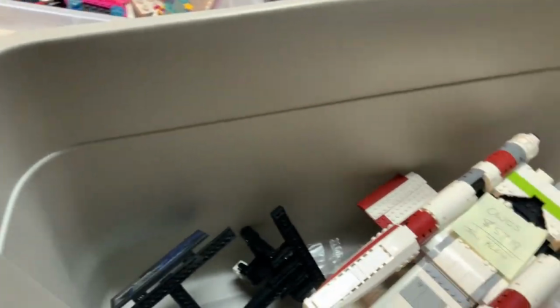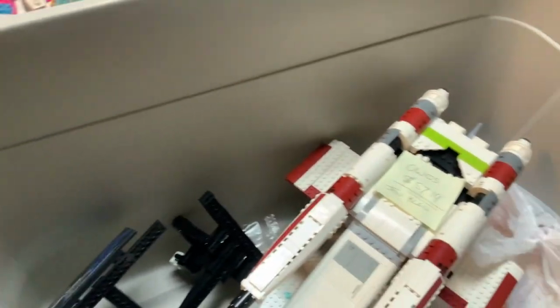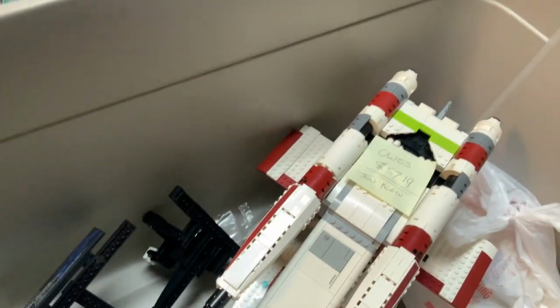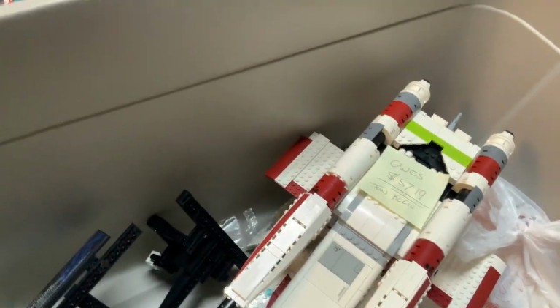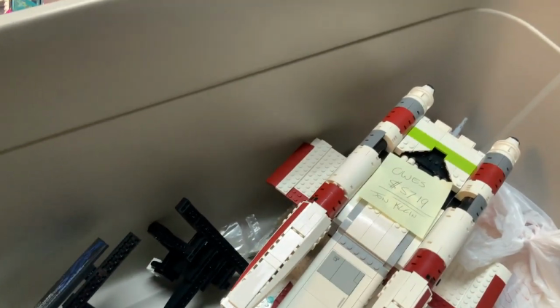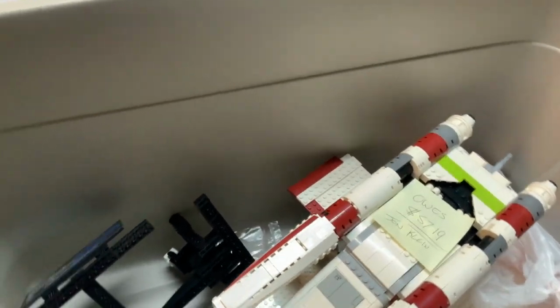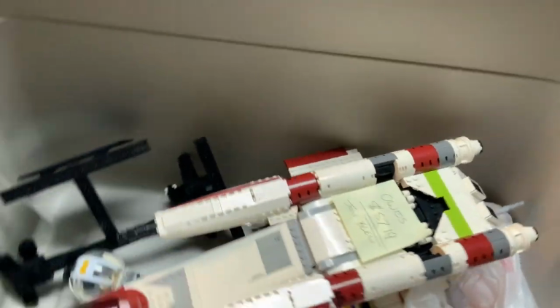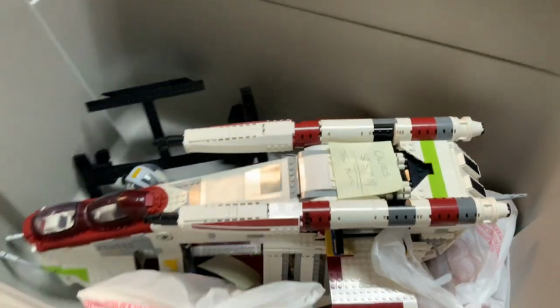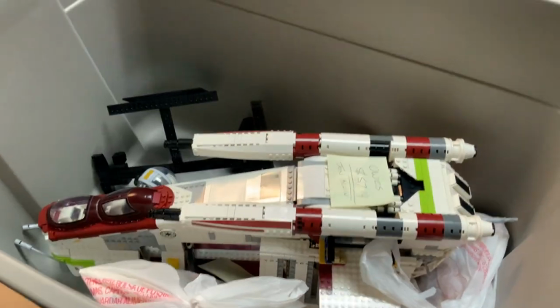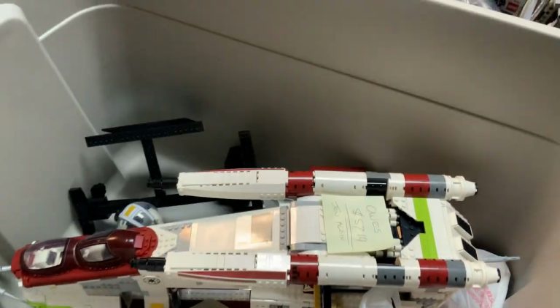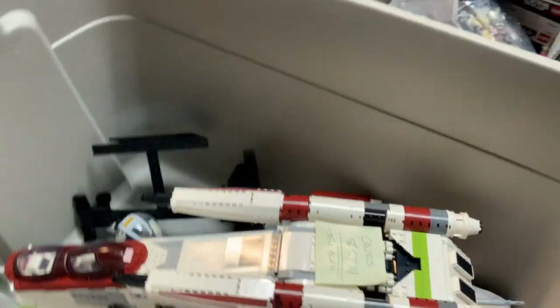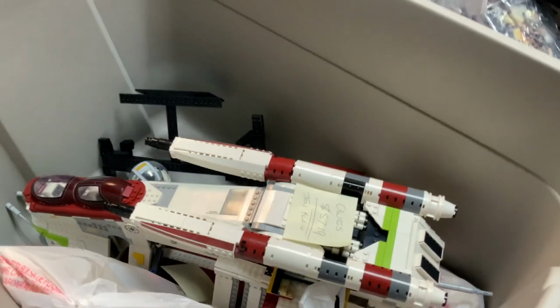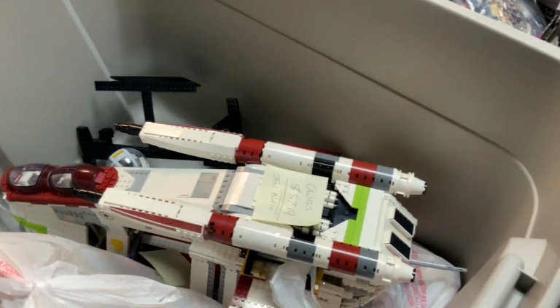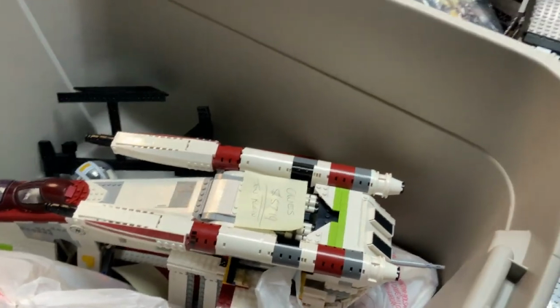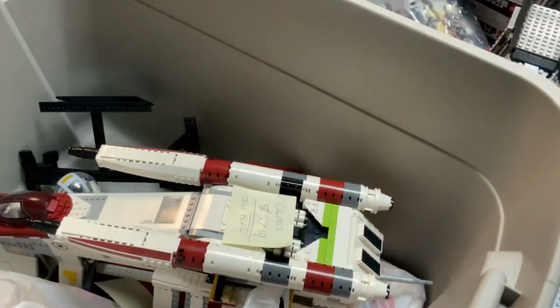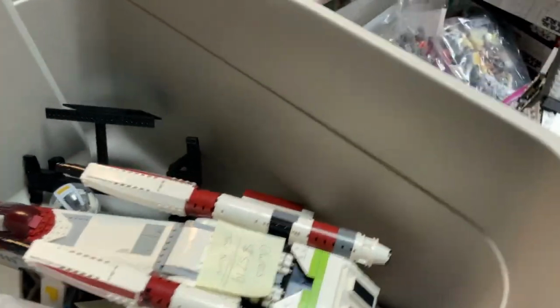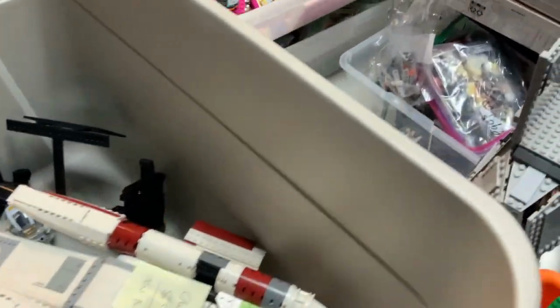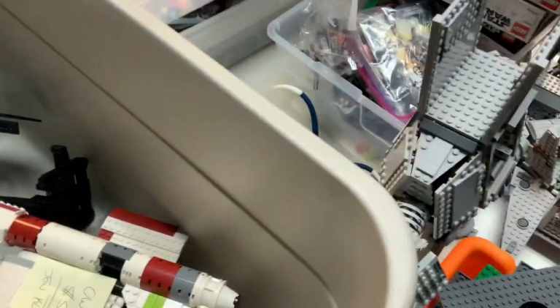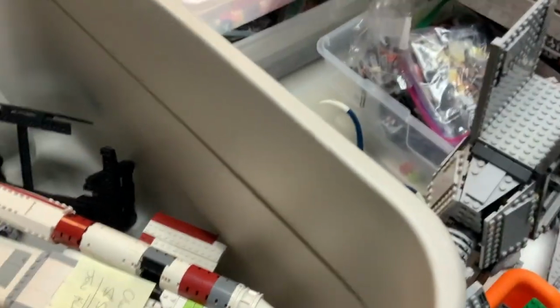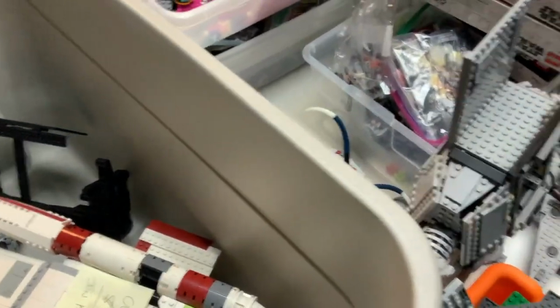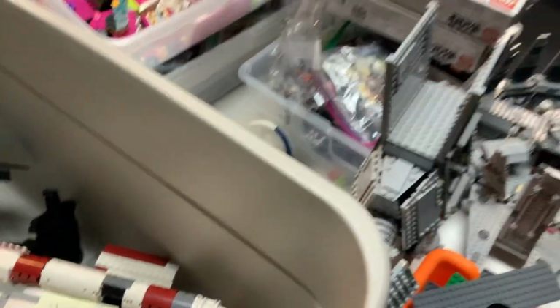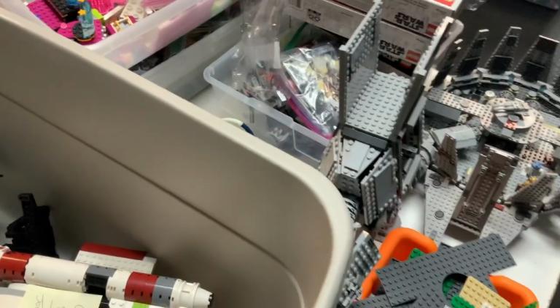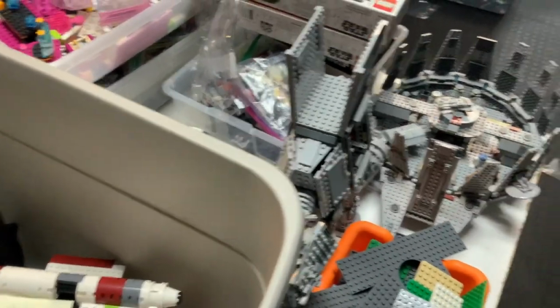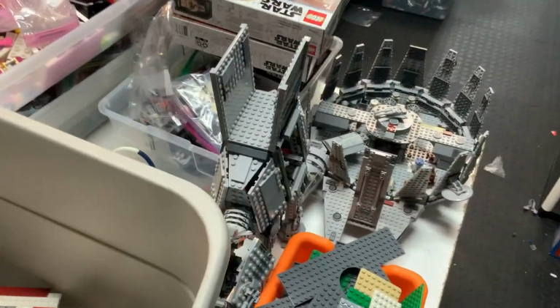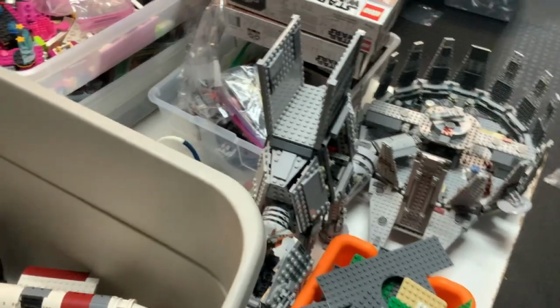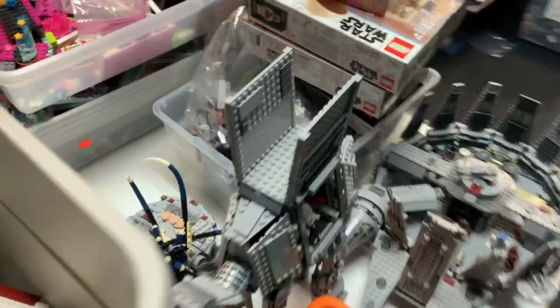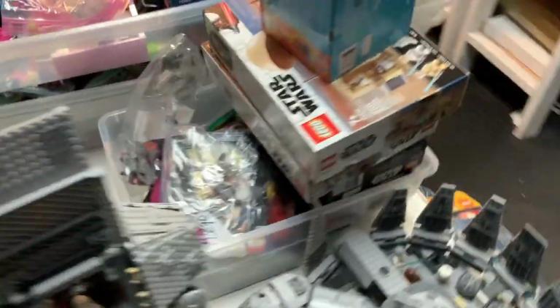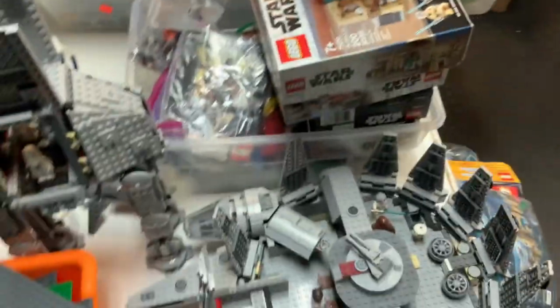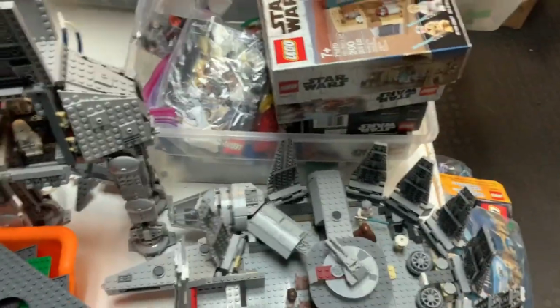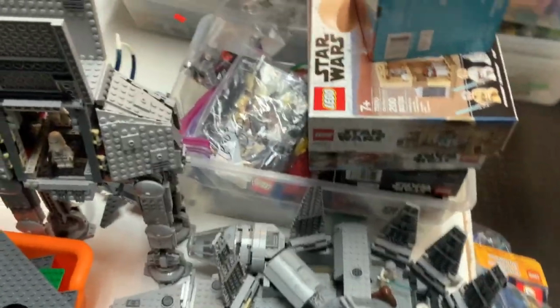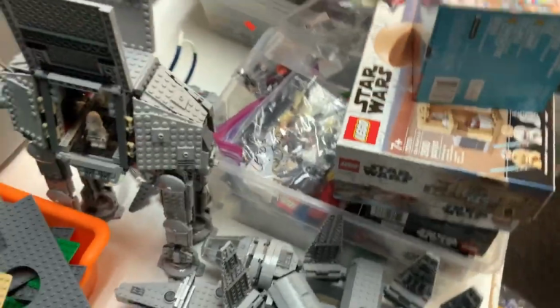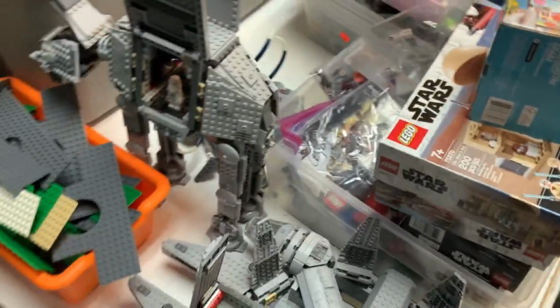We had a UCS Gunship before — I think it actually sold. We have another one that Jacob built recently that's going to go out for sale soon too, so we do have a couple of Gunships floating around right now.